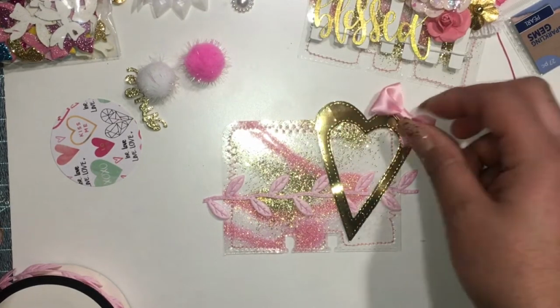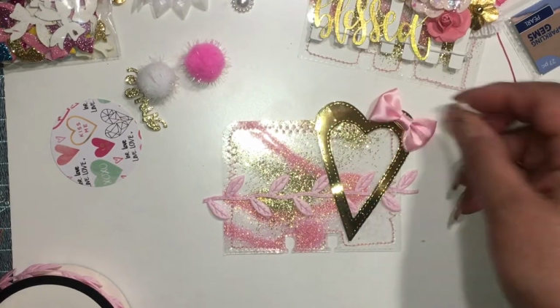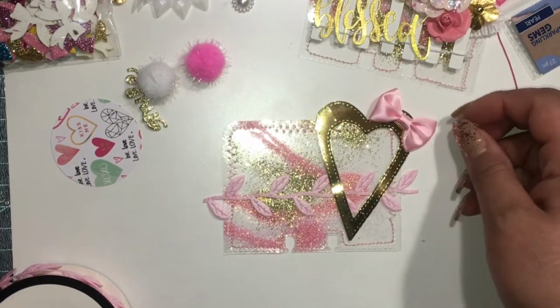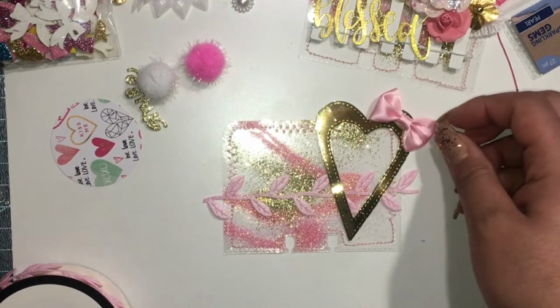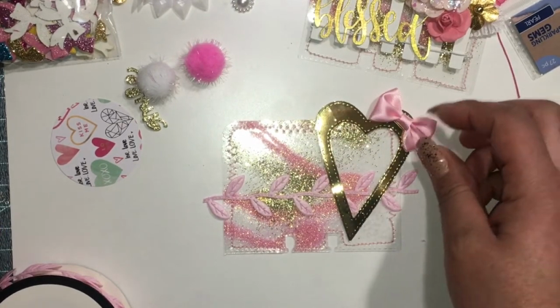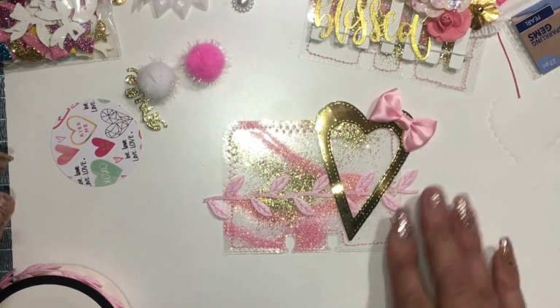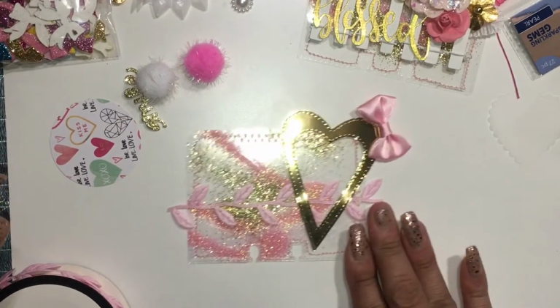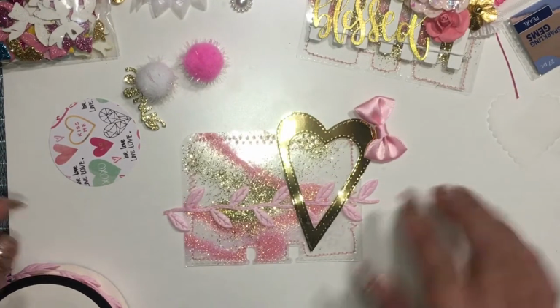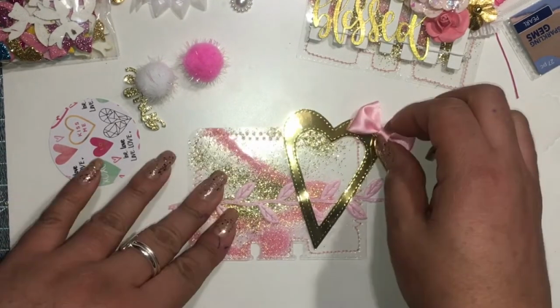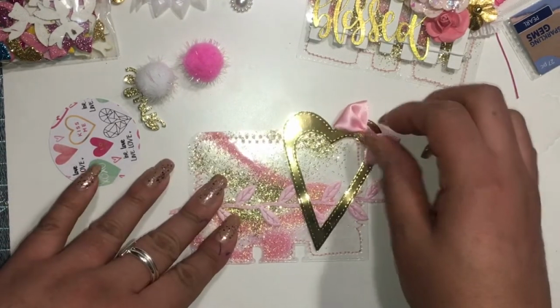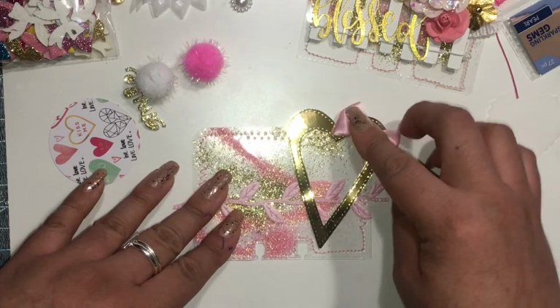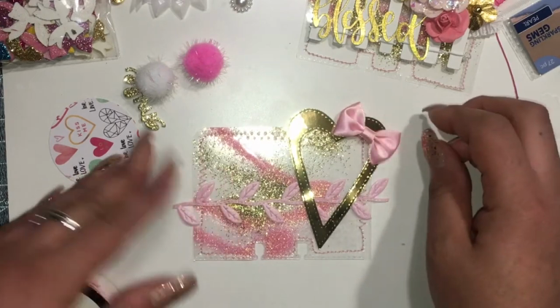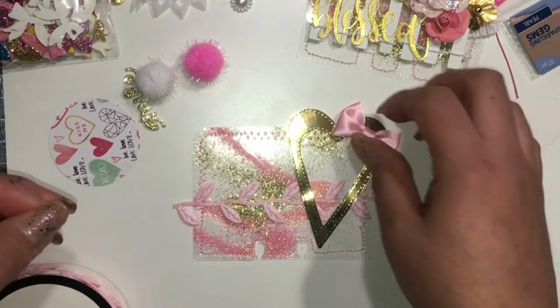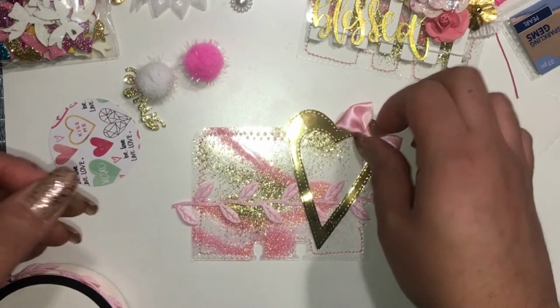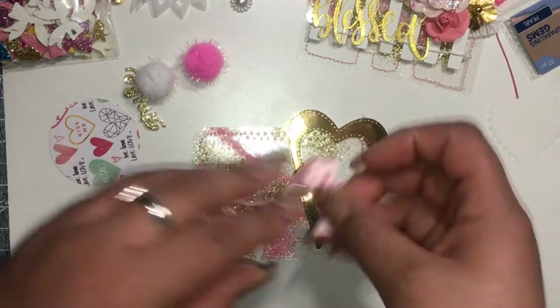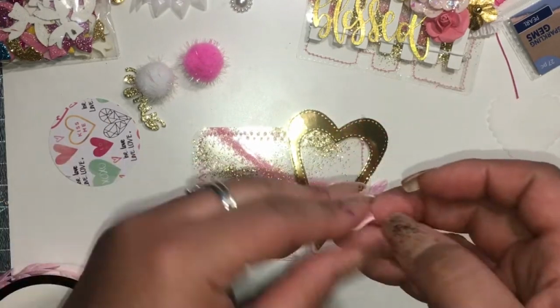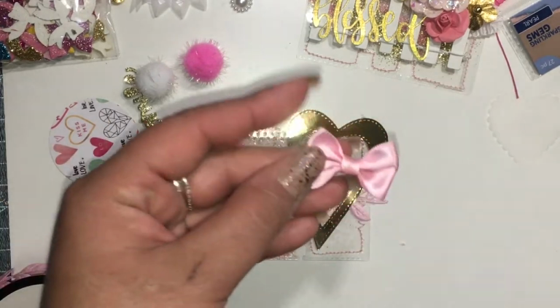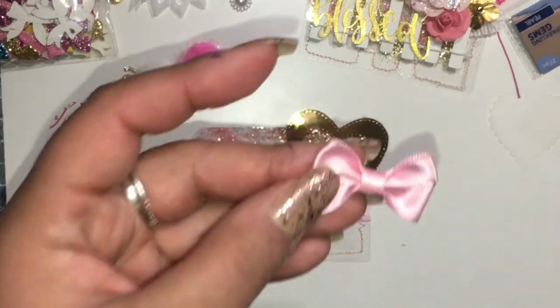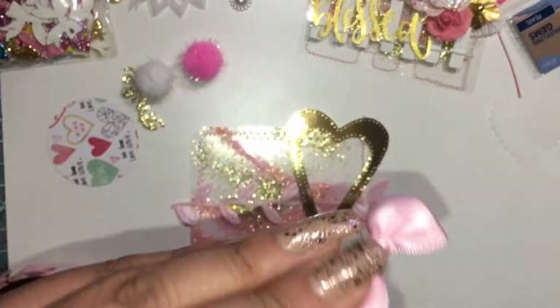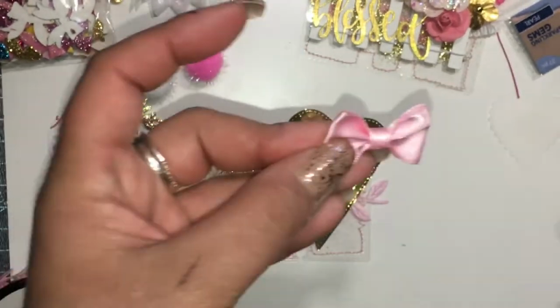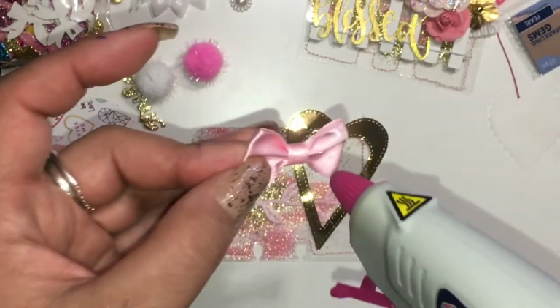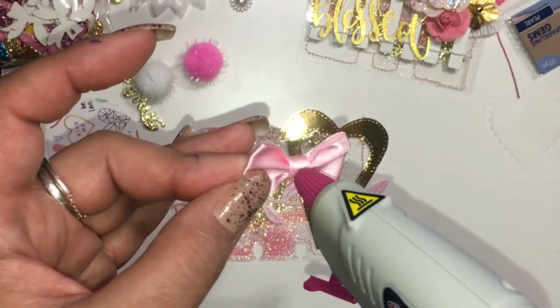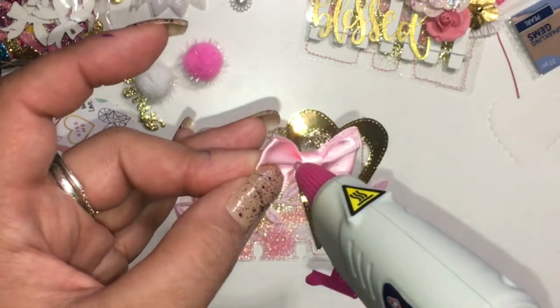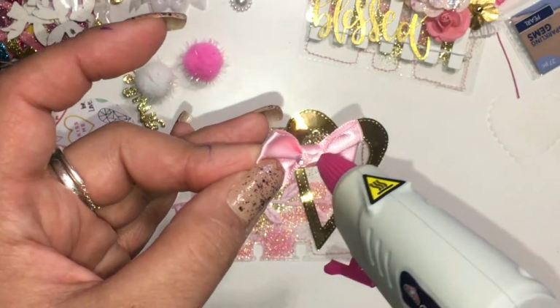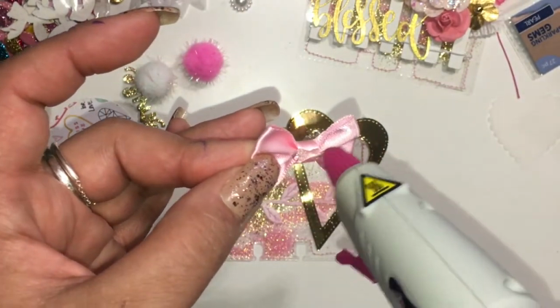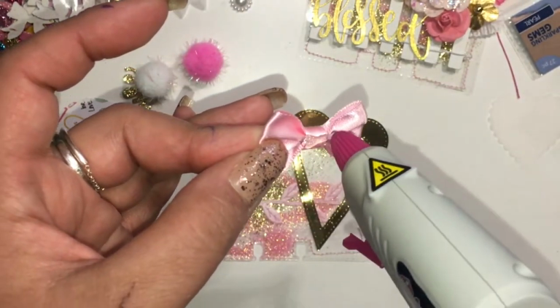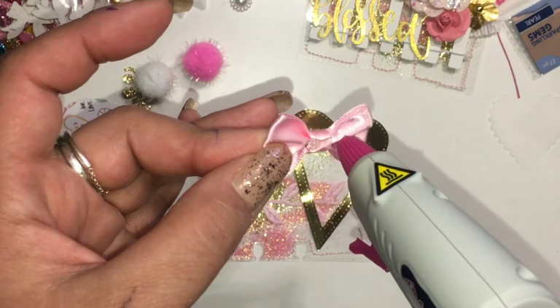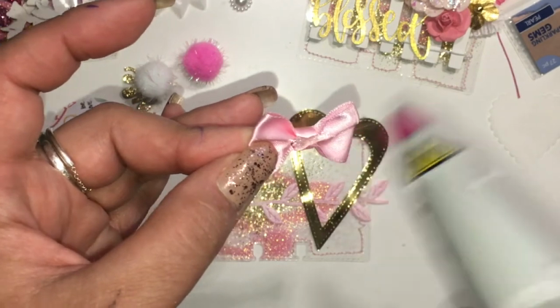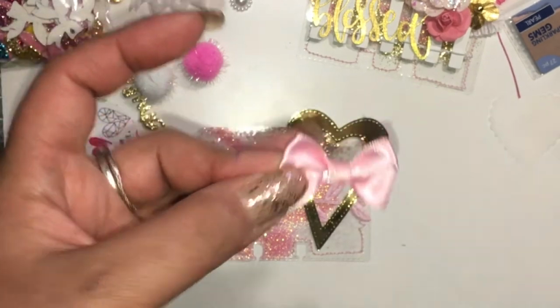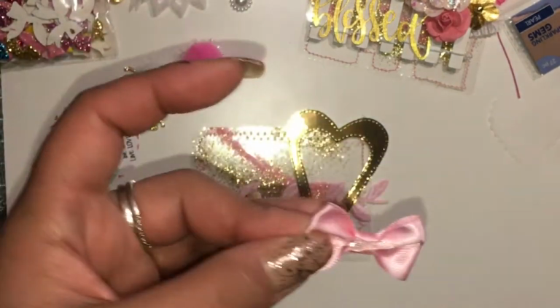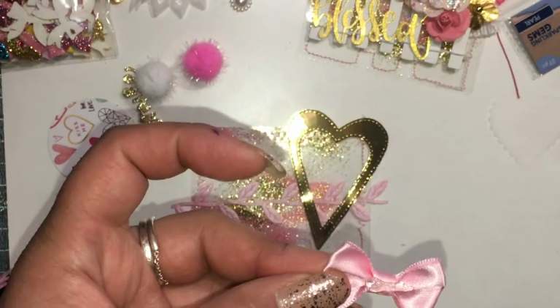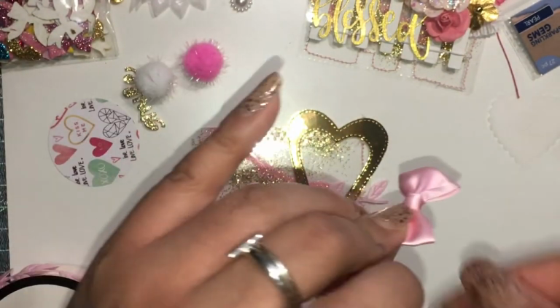Here I decided to add the bow to the card. I'm absolutely obsessed with bows — these bows are from AliExpress.